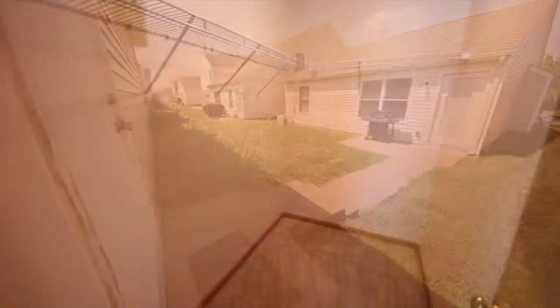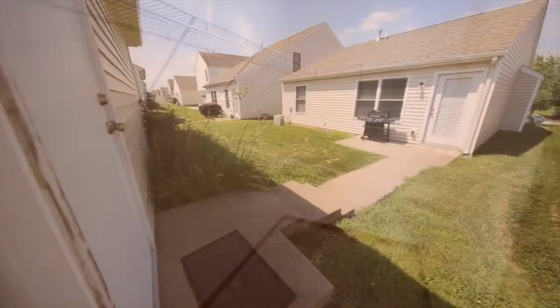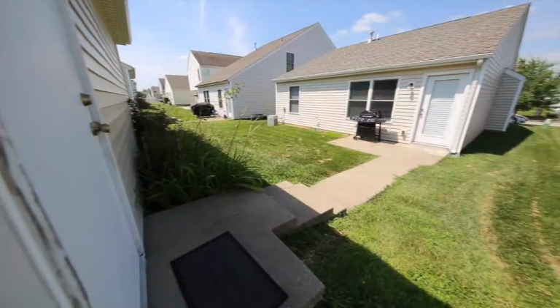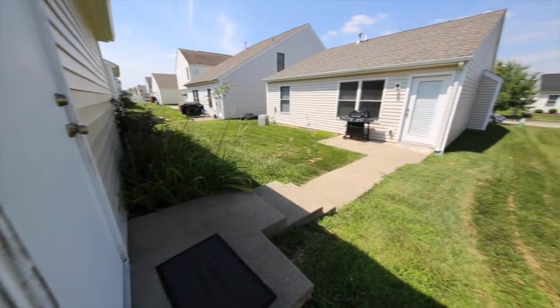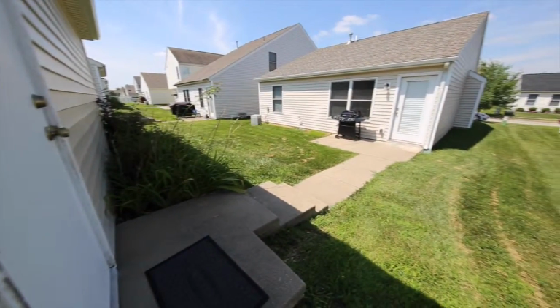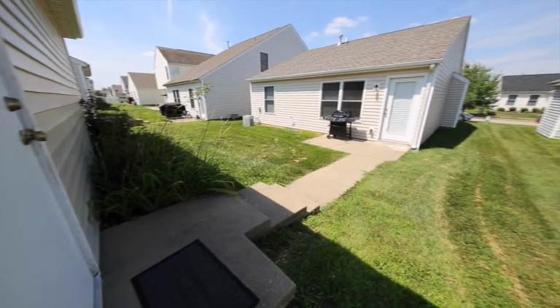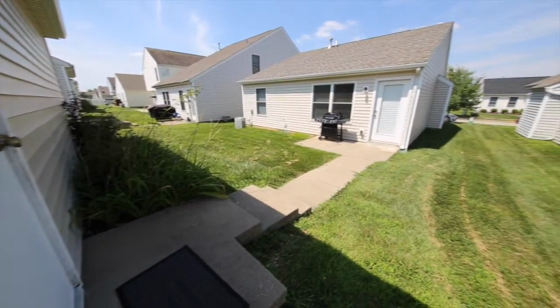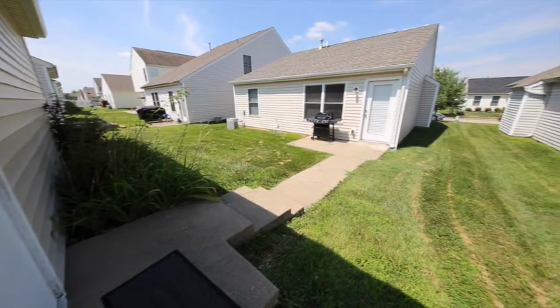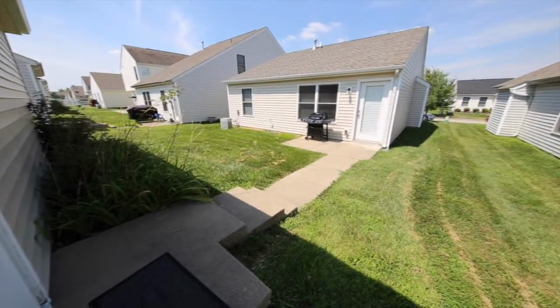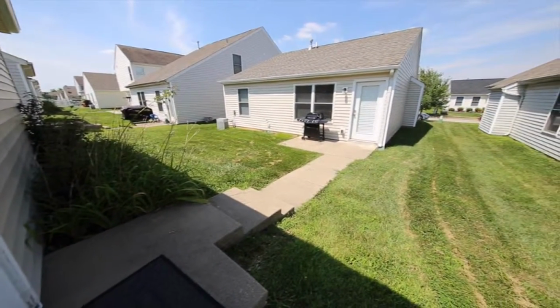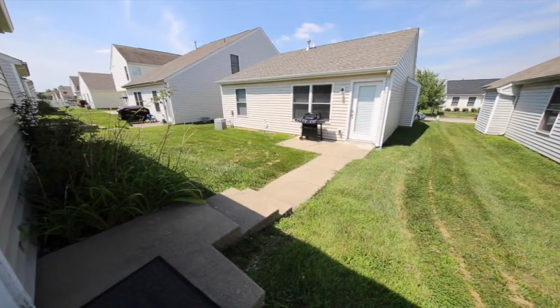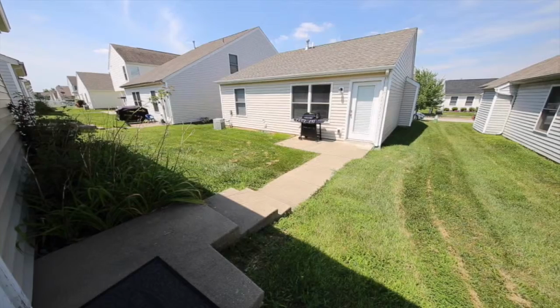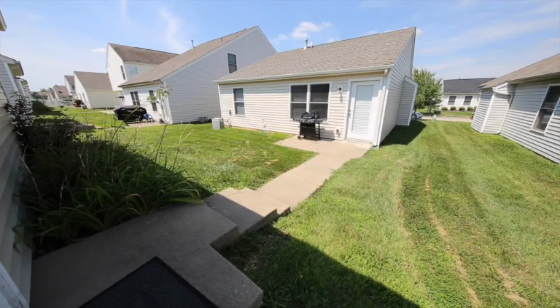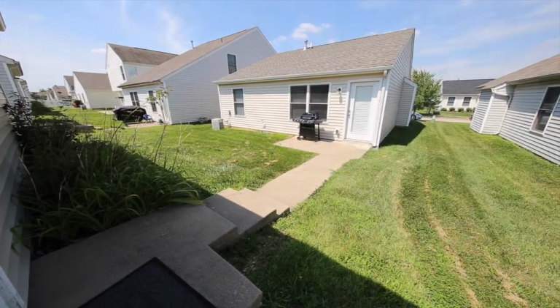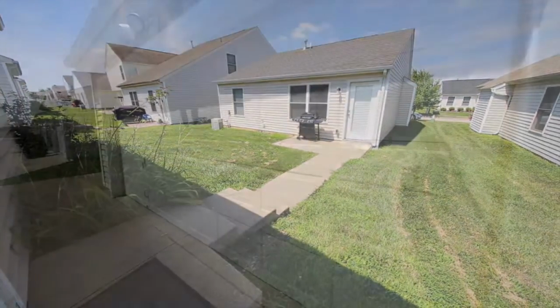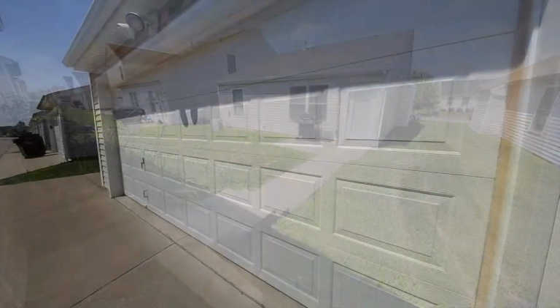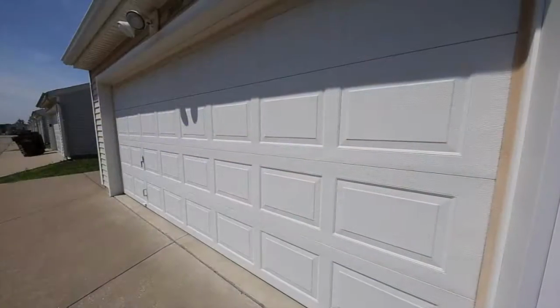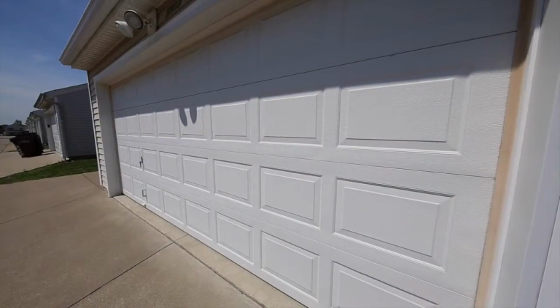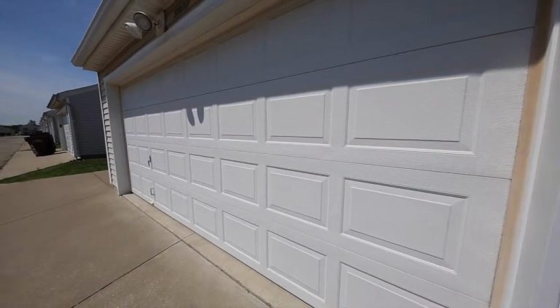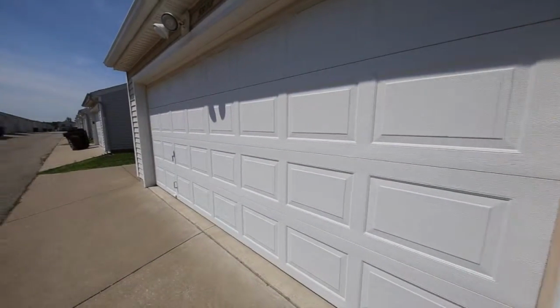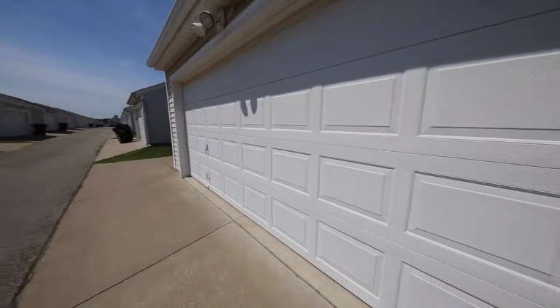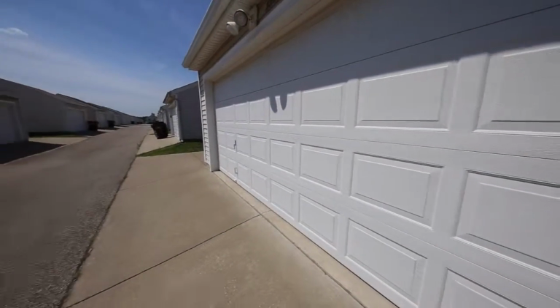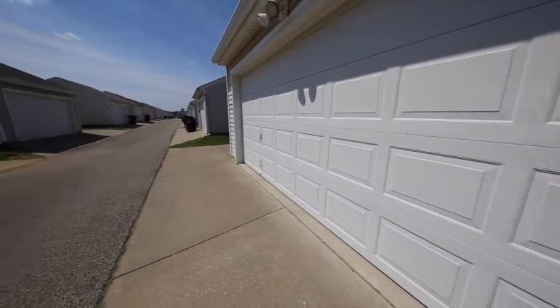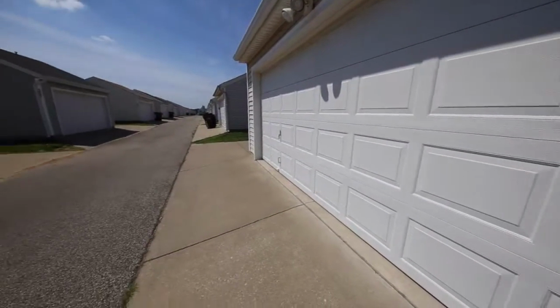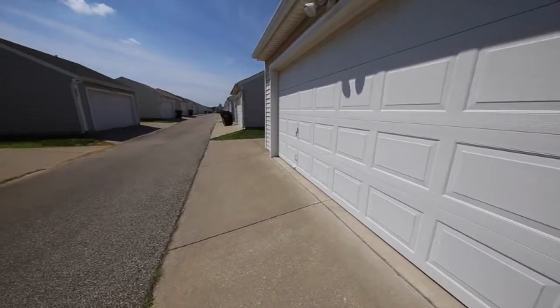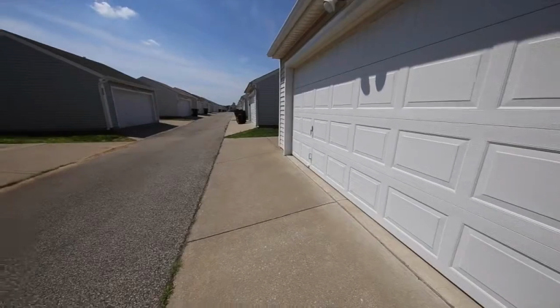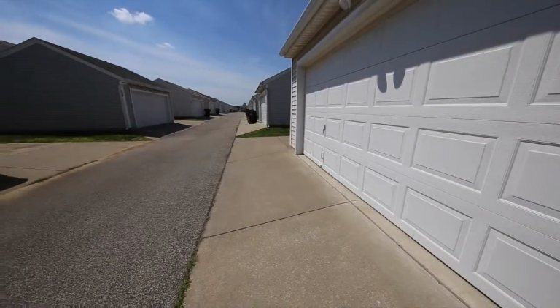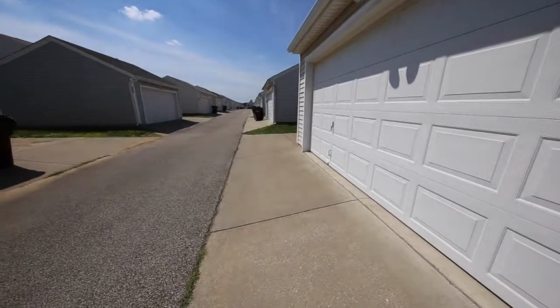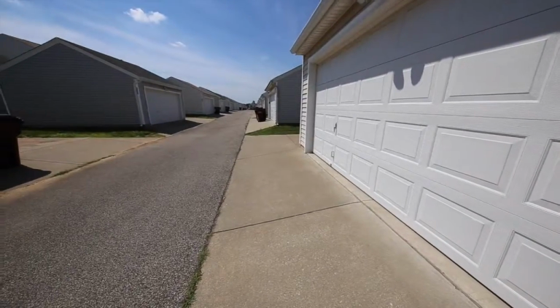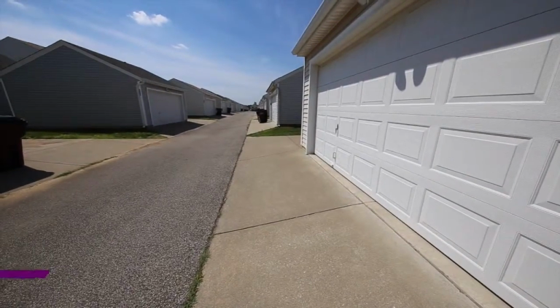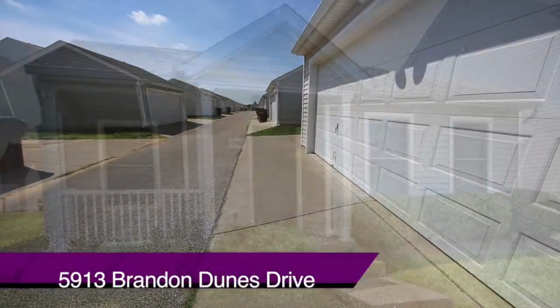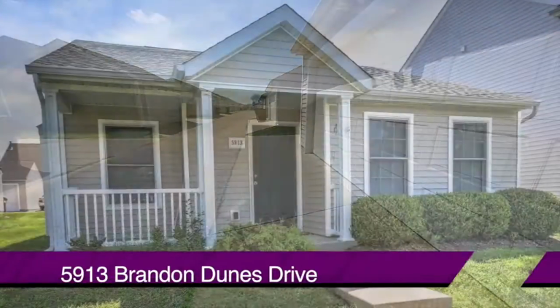The backyard is the perfect size for the kids or pets to run and play. And as we mentioned, there's this two-car garage, plus a parking pad next to it when friends come over to visit.